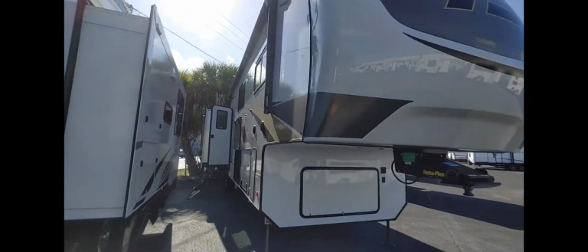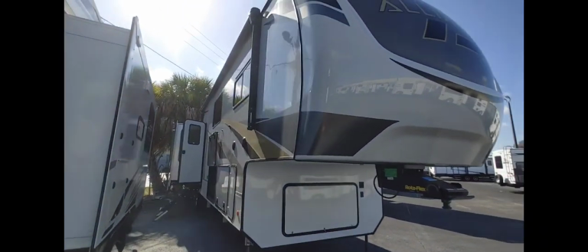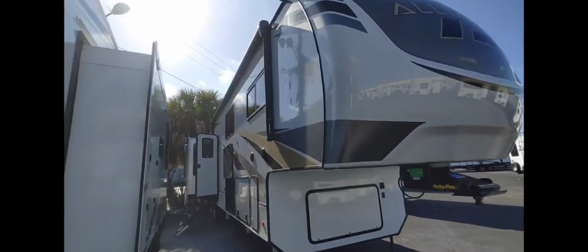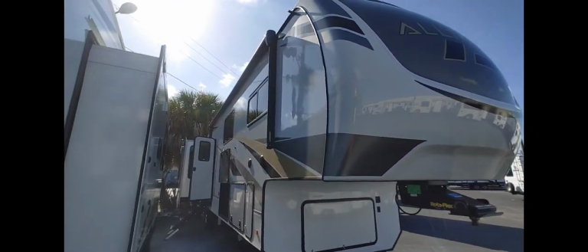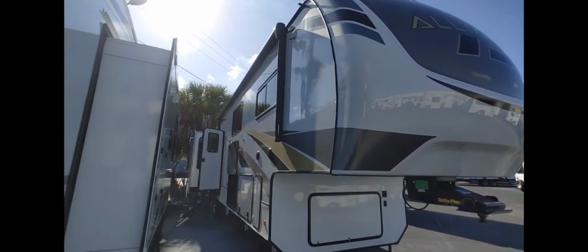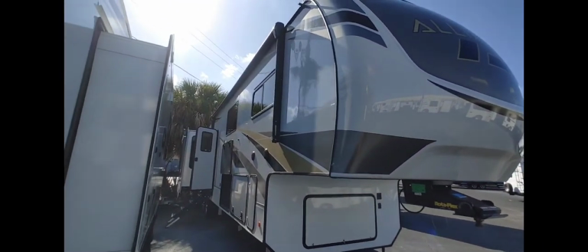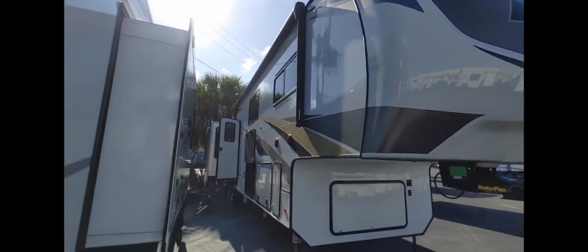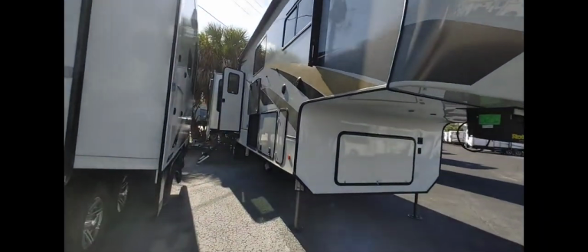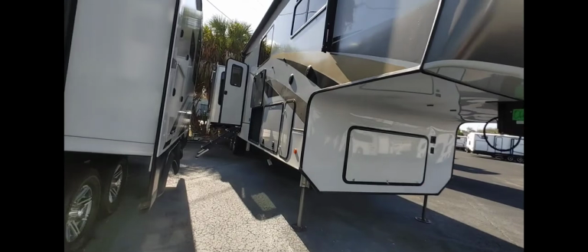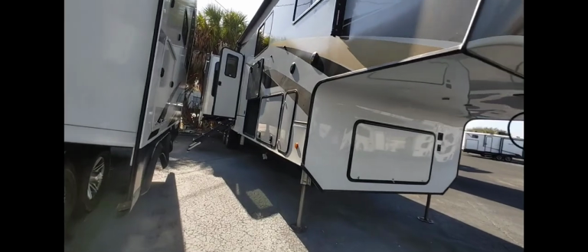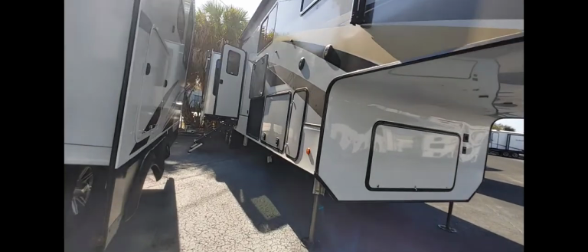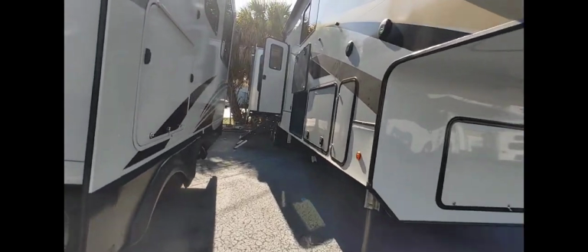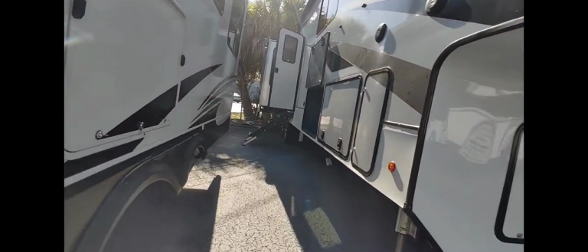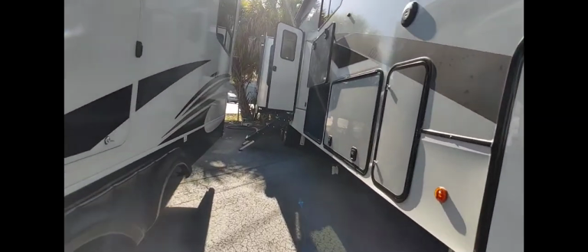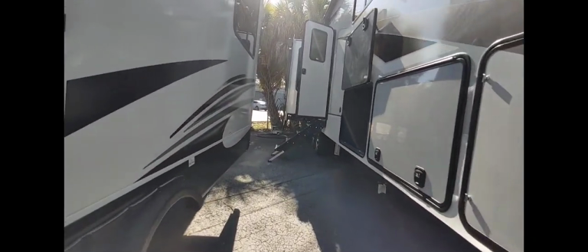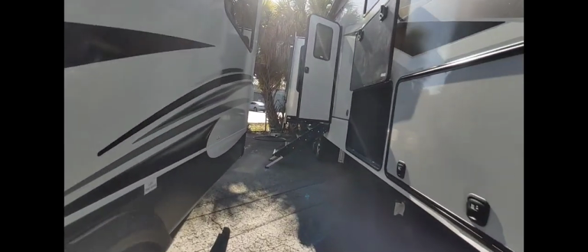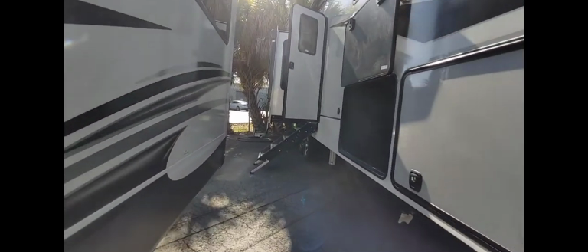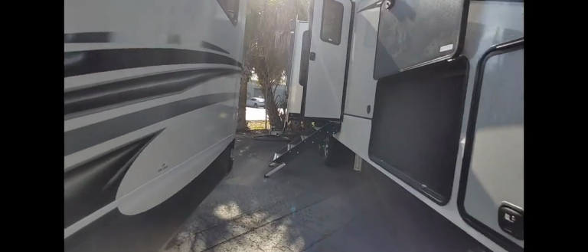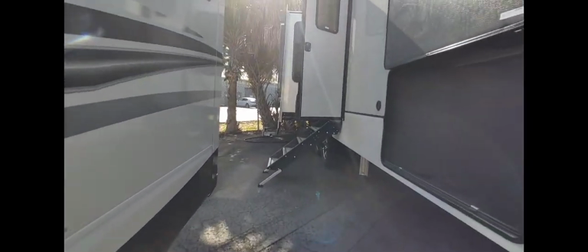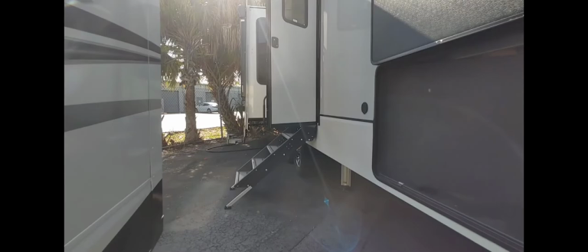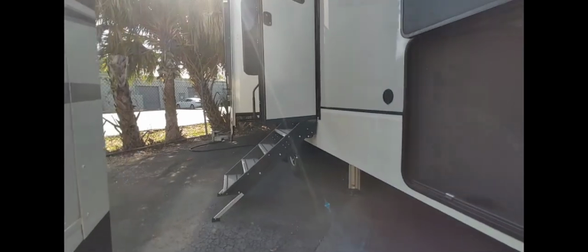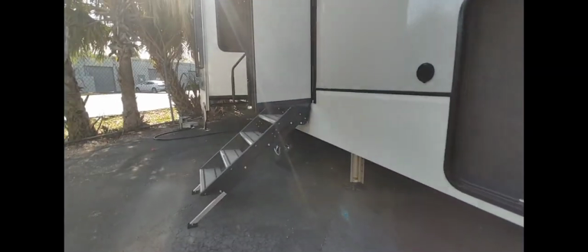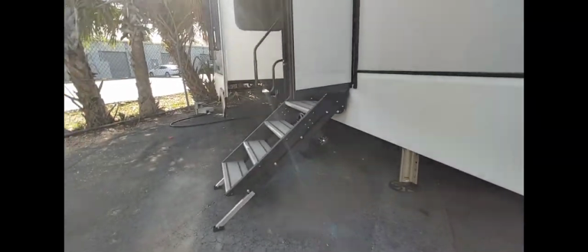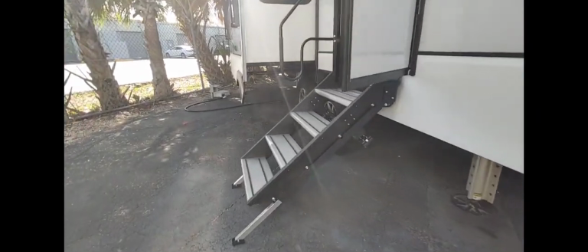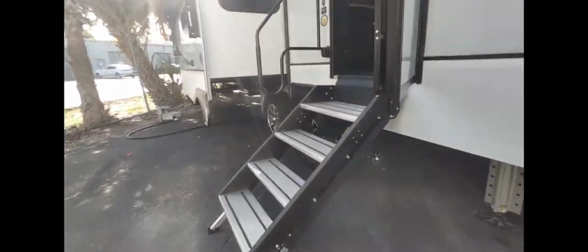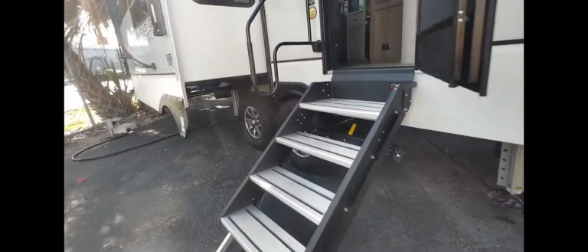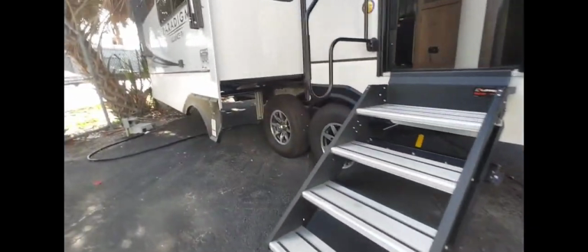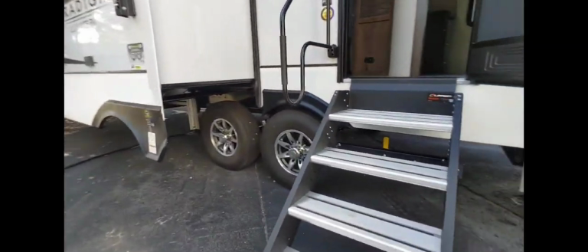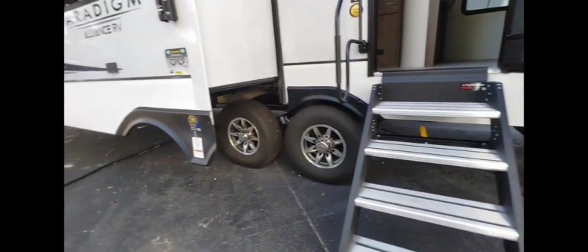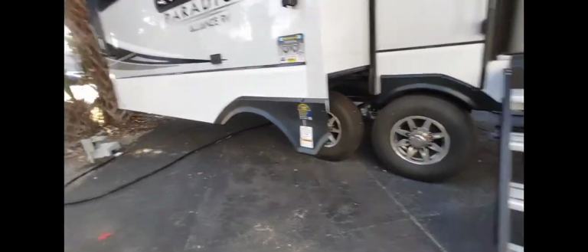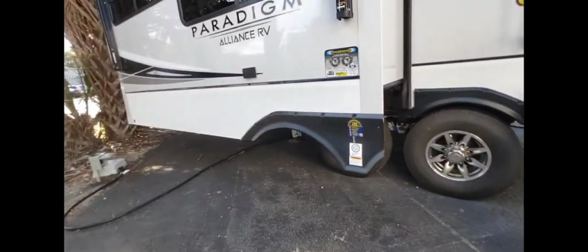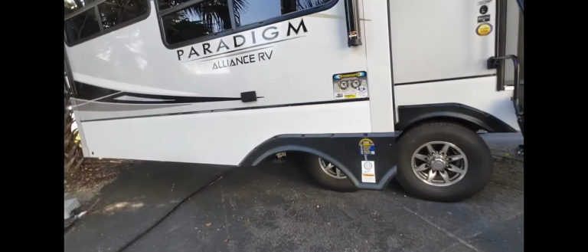Very nice-looking RV, very nice. A lot of storage, and not the steps that go up inside — you just have to make sure they're clean before you put them inside your RV.